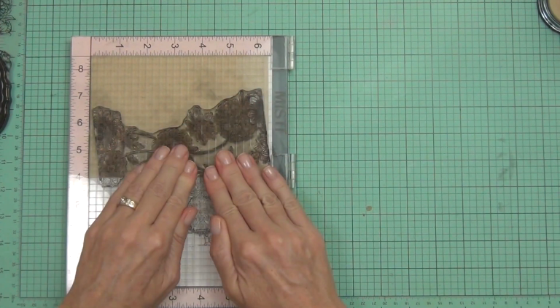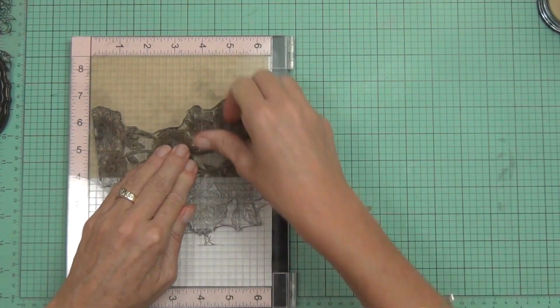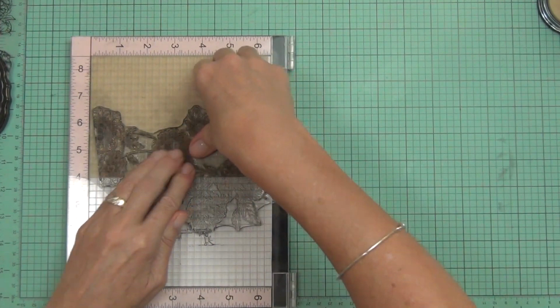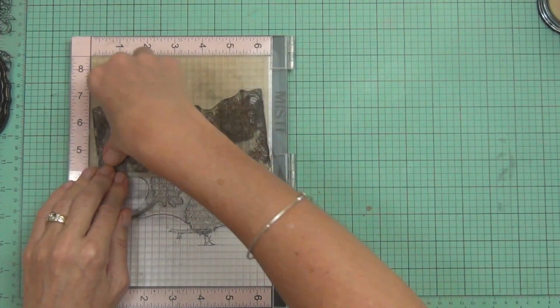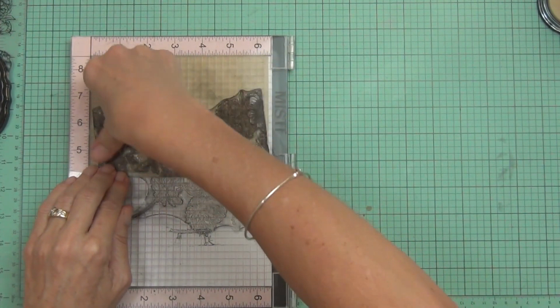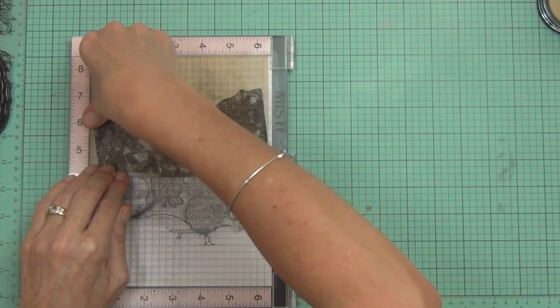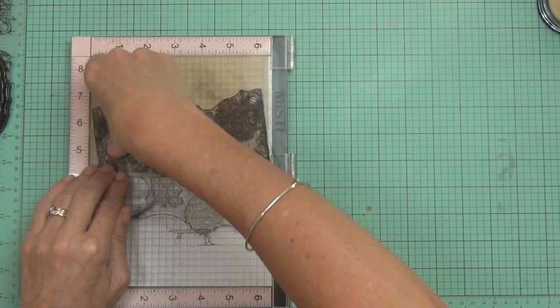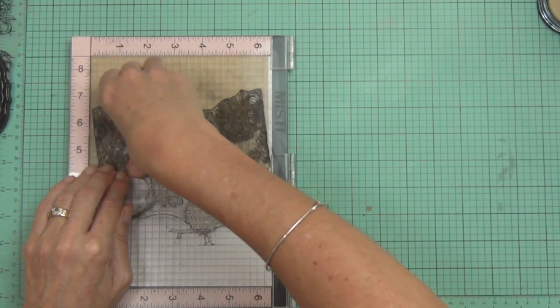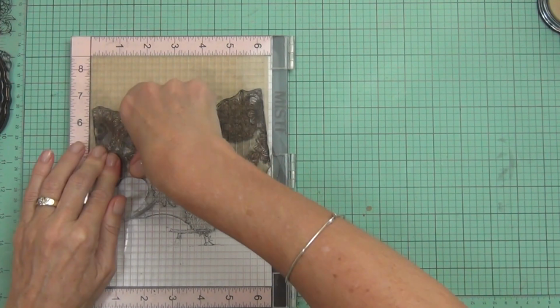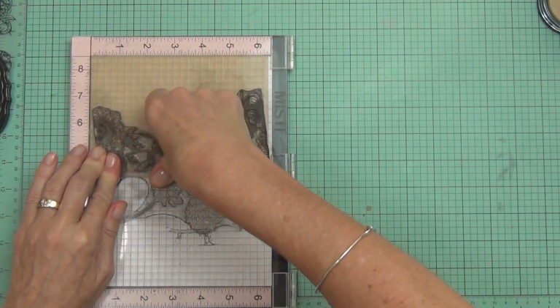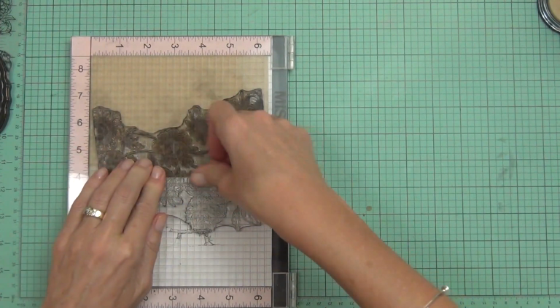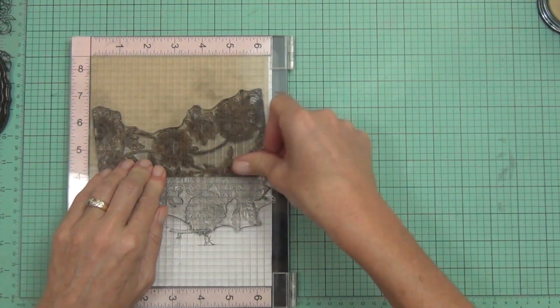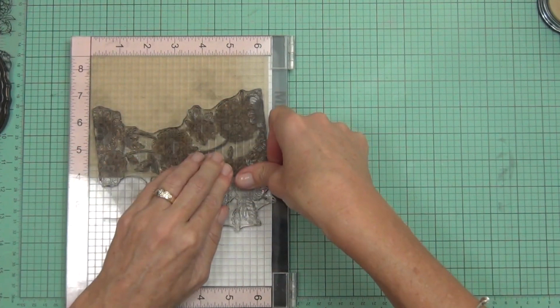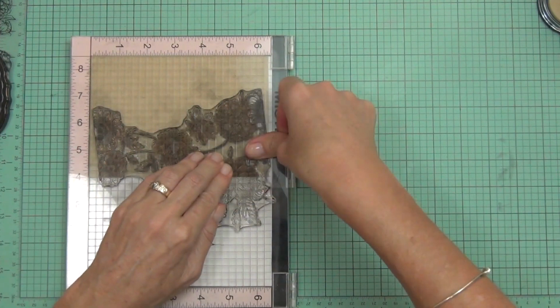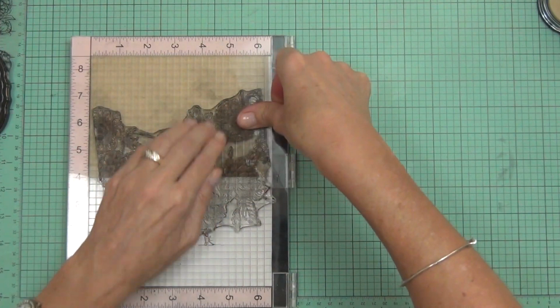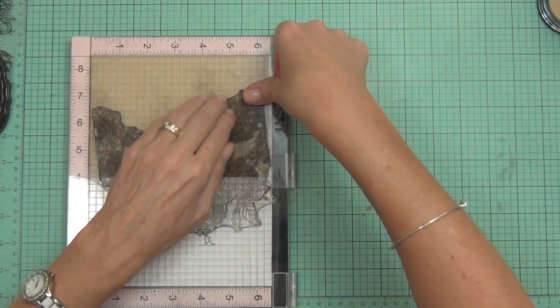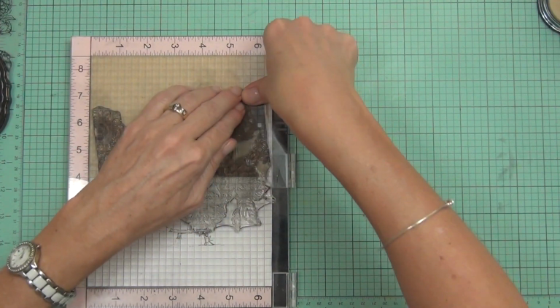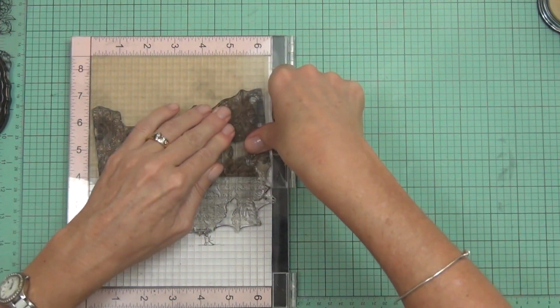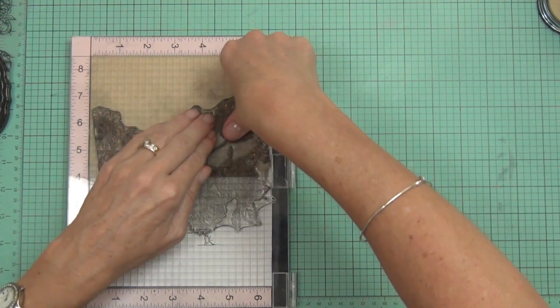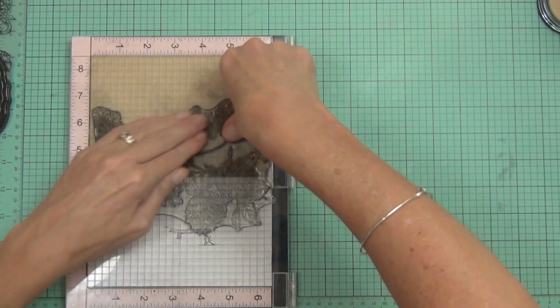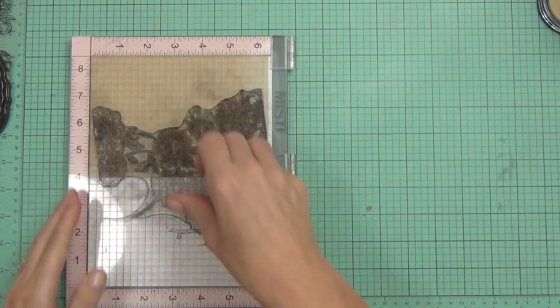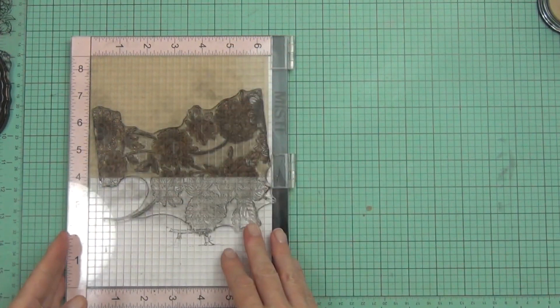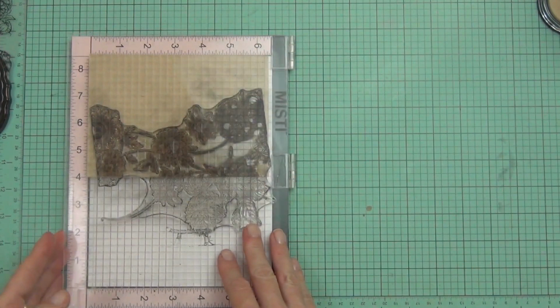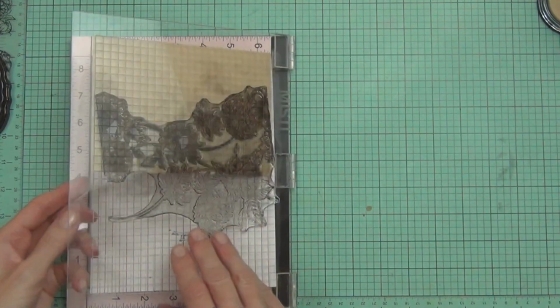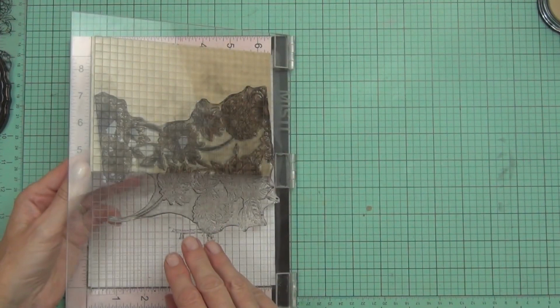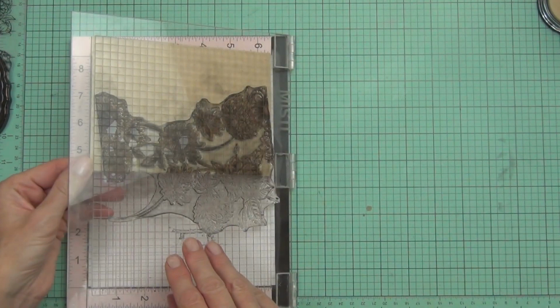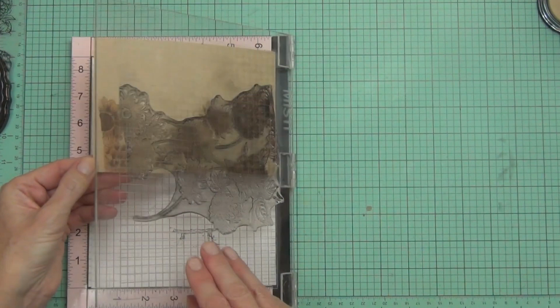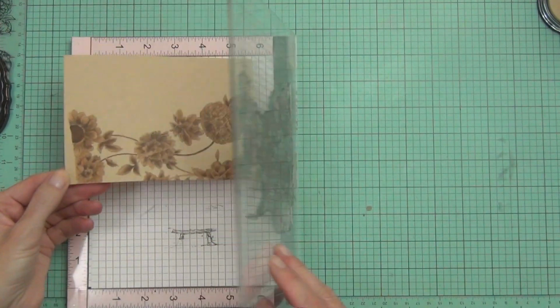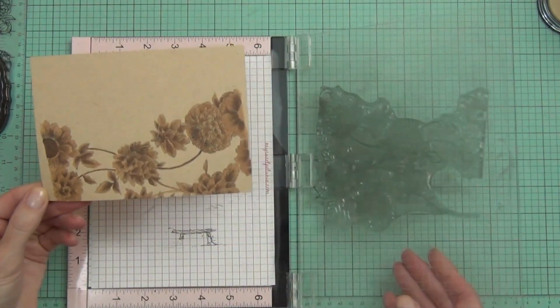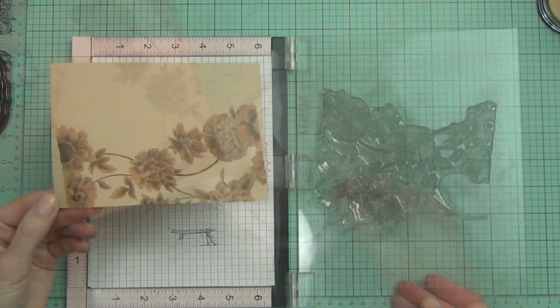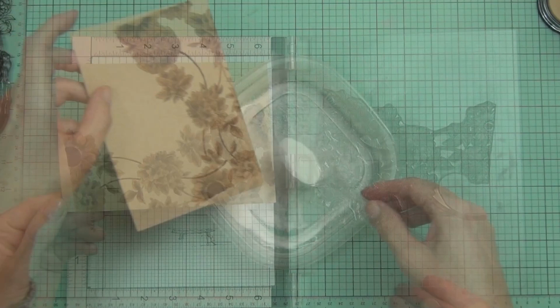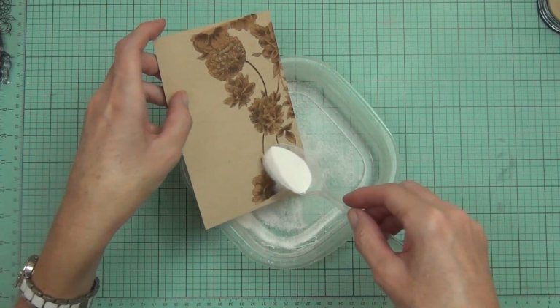I know this is going to be in exactly the same spot because I've got the corner of my cardstock pushed up into the corner of the Misti, just like before. It's a very intricate stamp — I probably pressed a little bit too hard, but I didn't want to miss any spots.